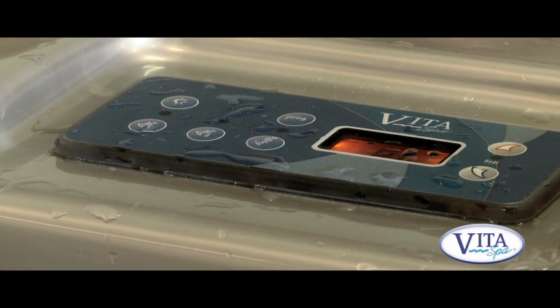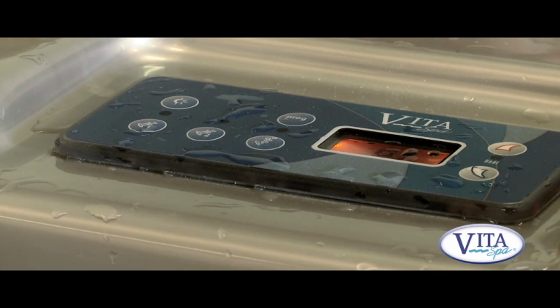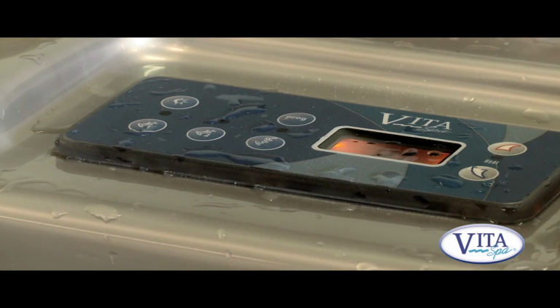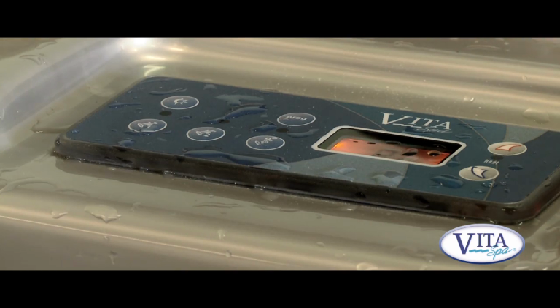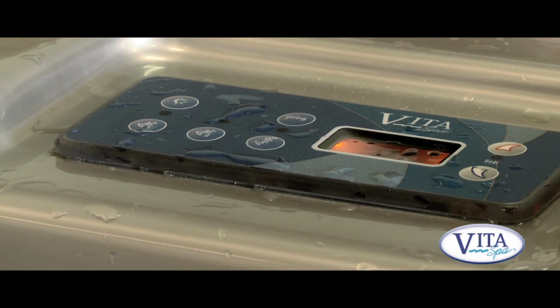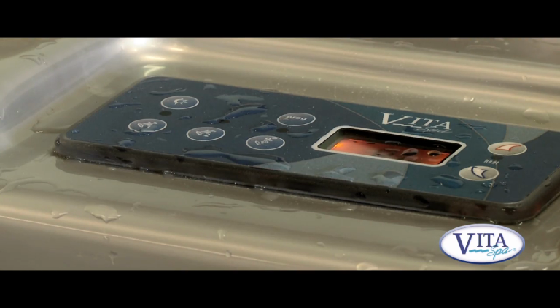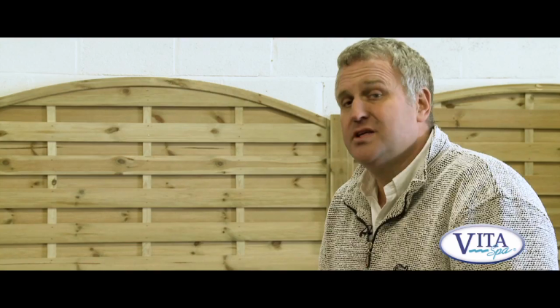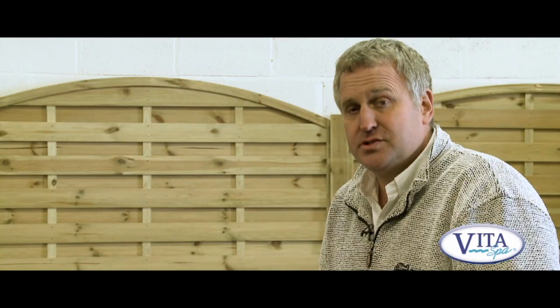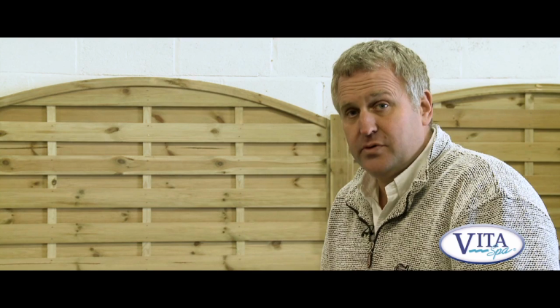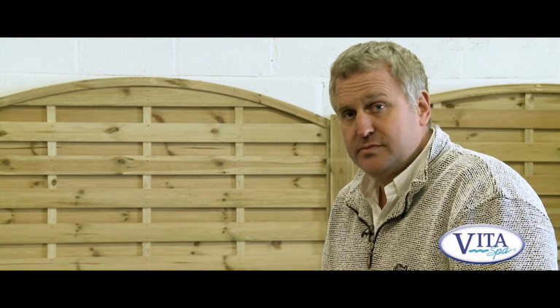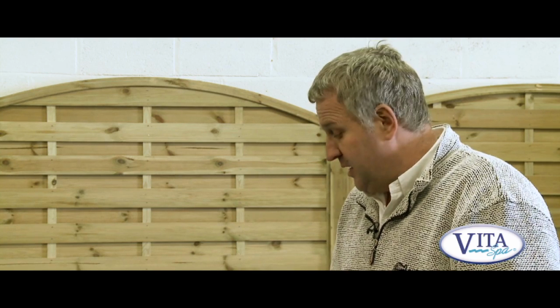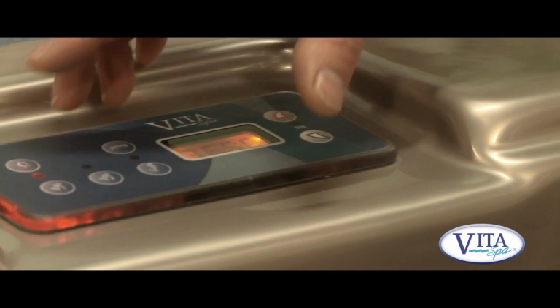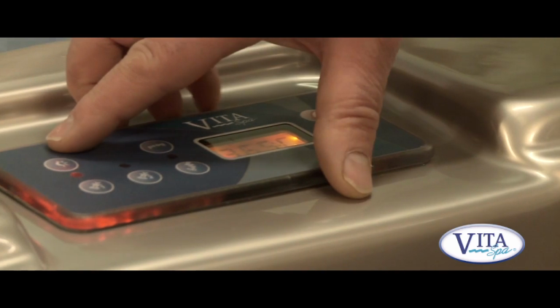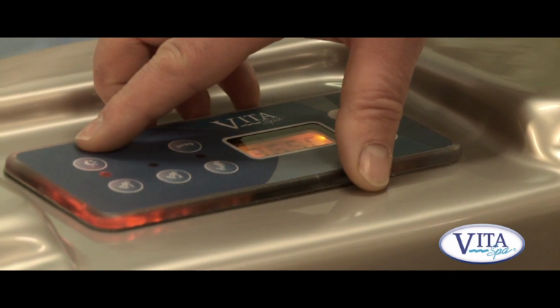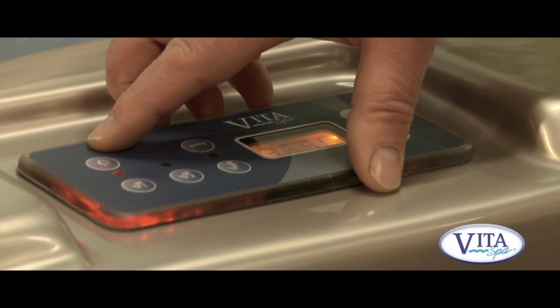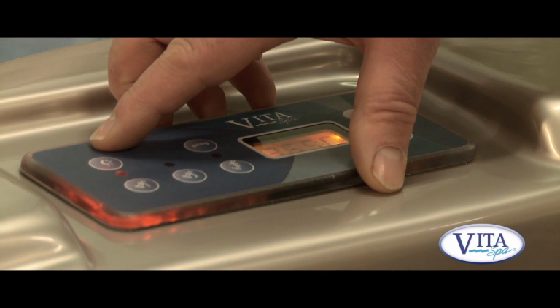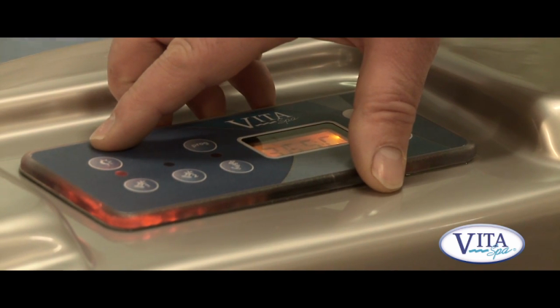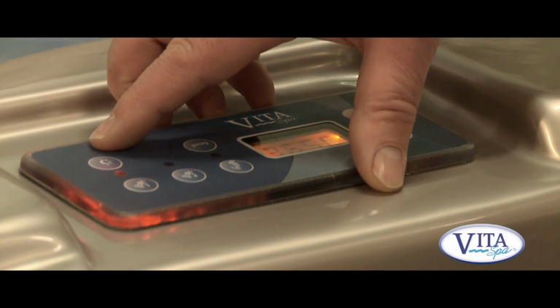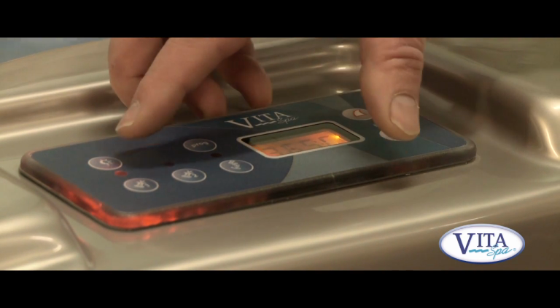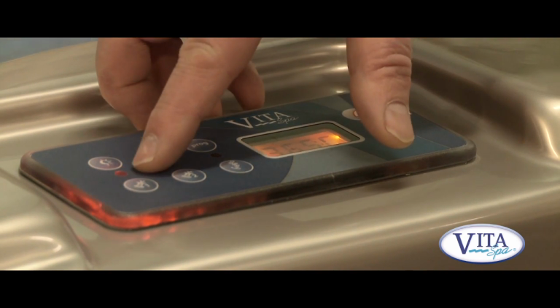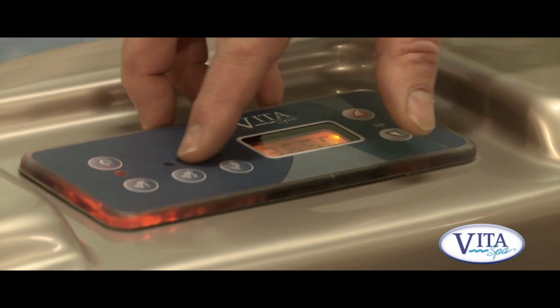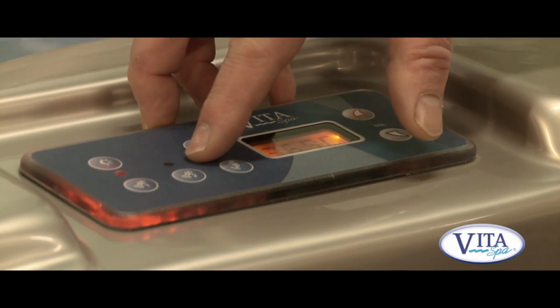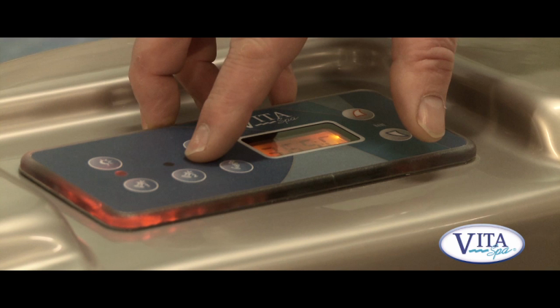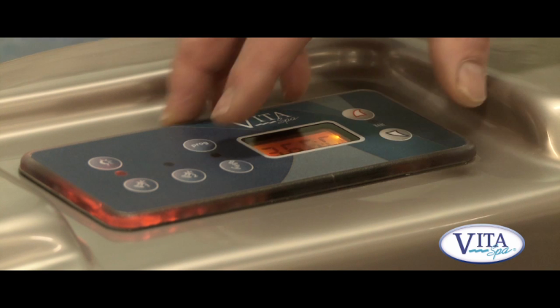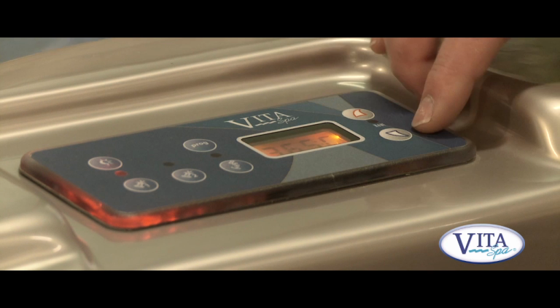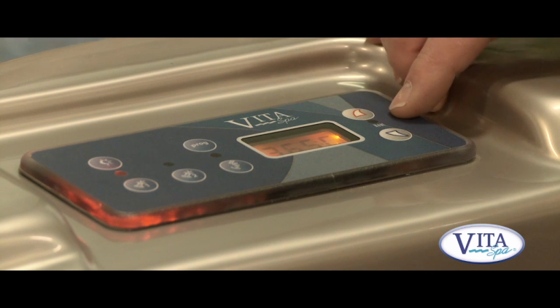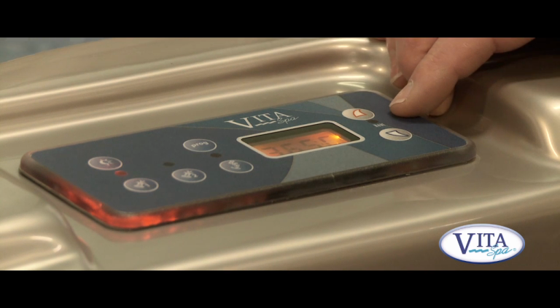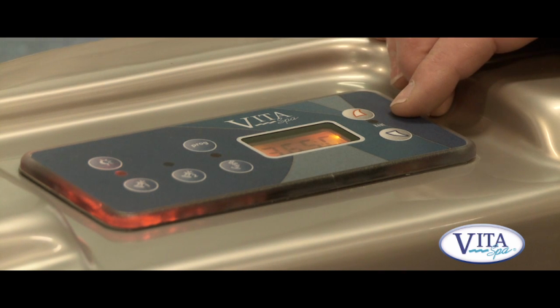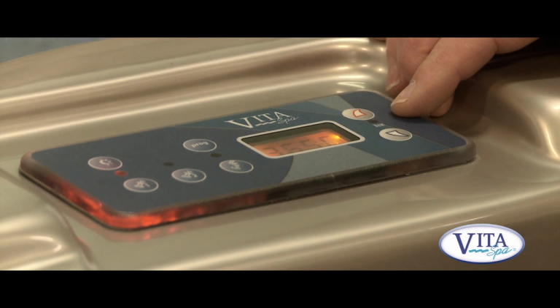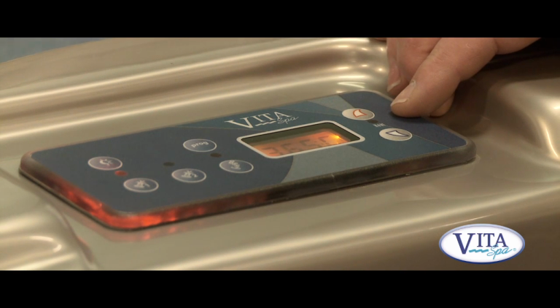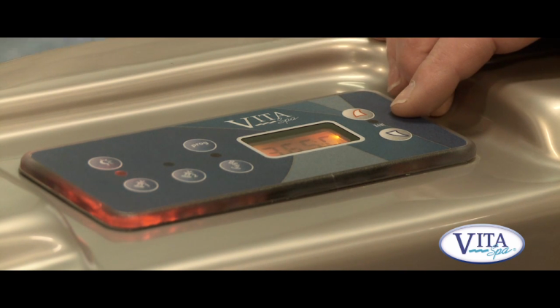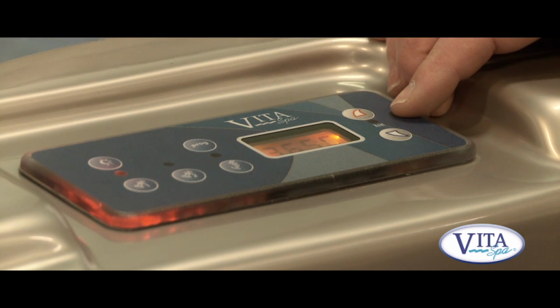The spa has a digital display and it's really quite straightforward. There's a button to change the colour of the lights, a button for each of the pumps, and up and down controls to change the temperature to suit your needs.